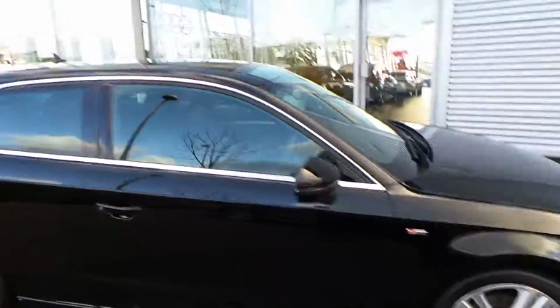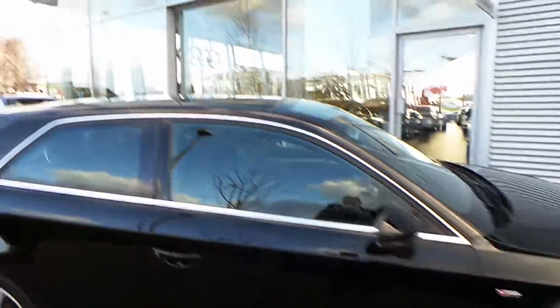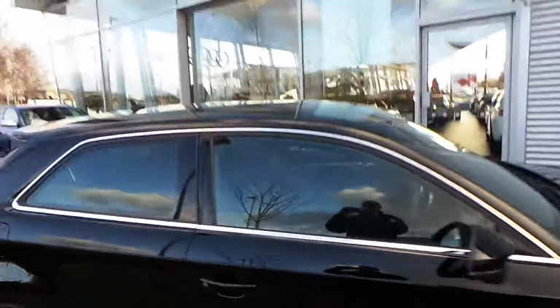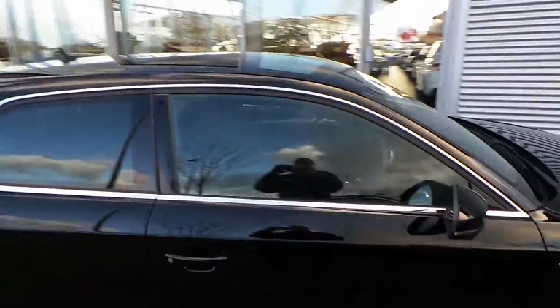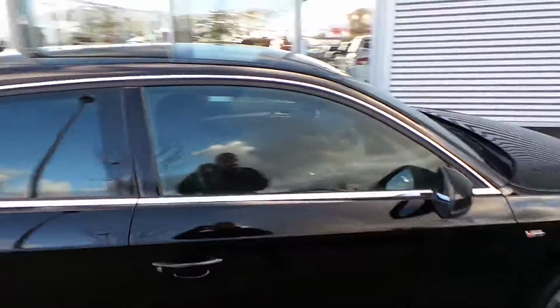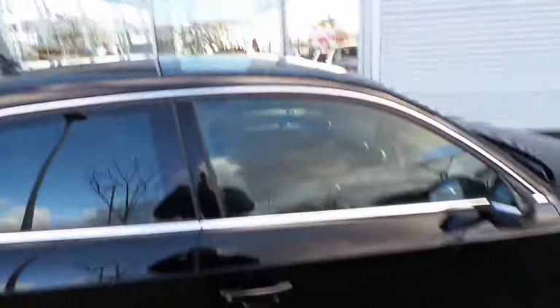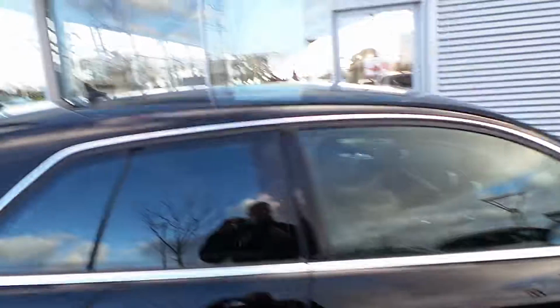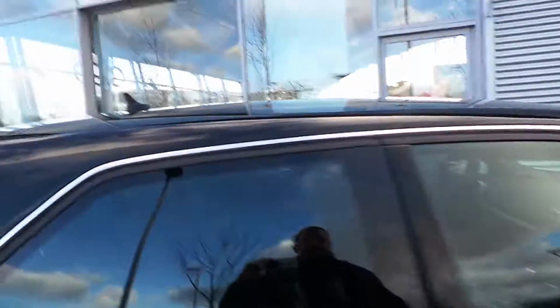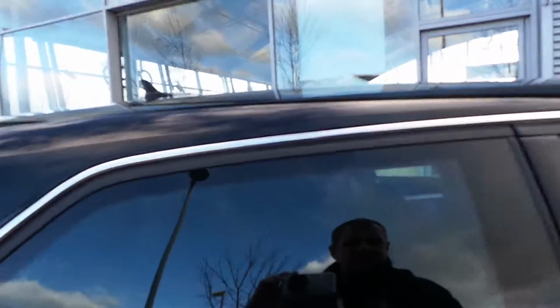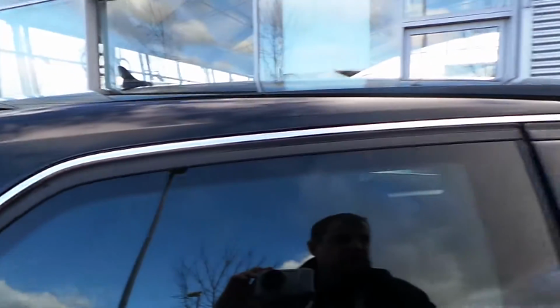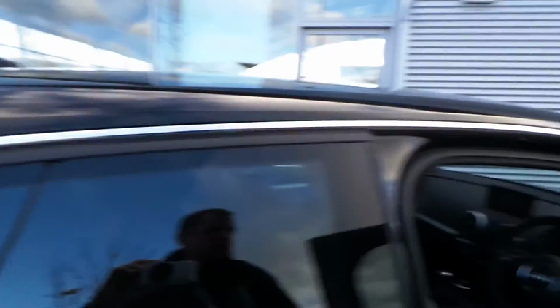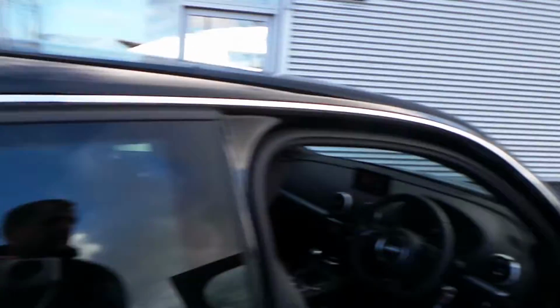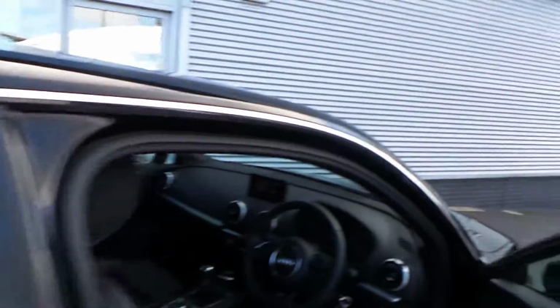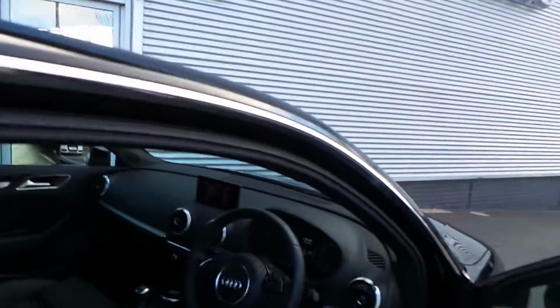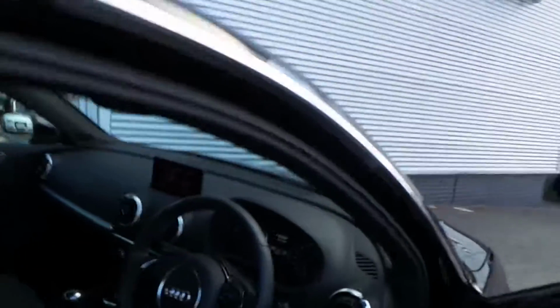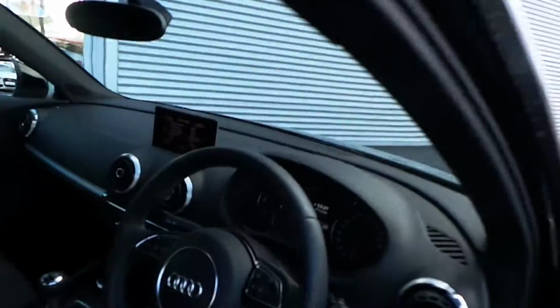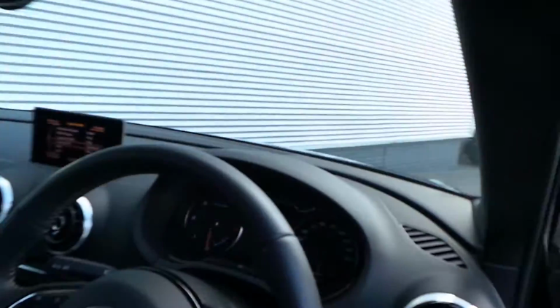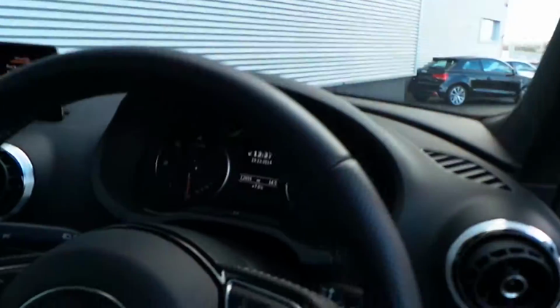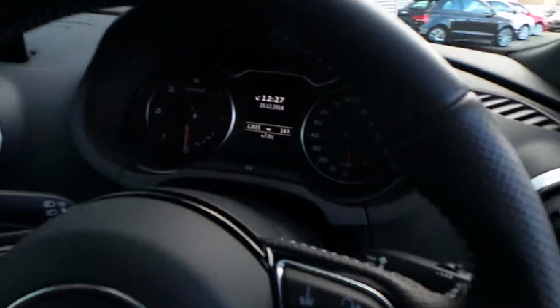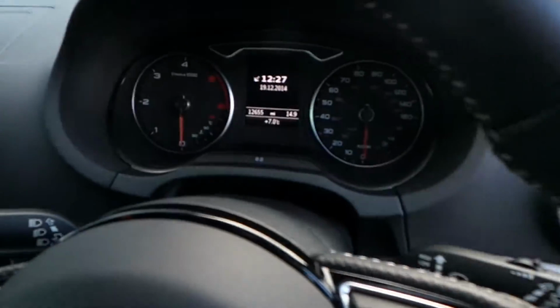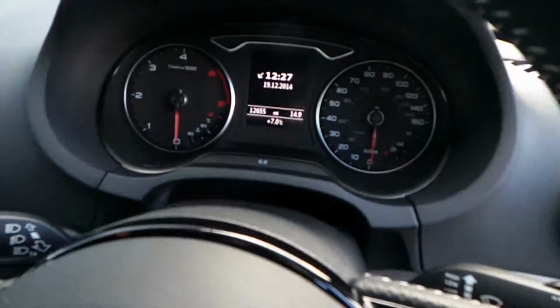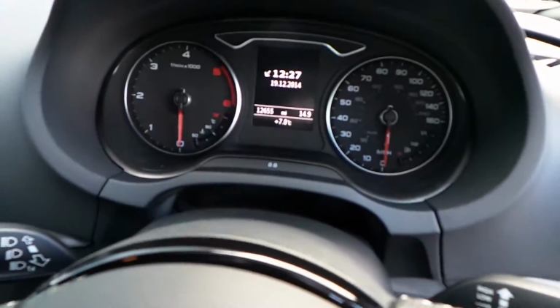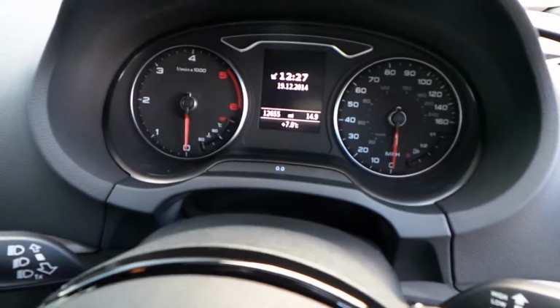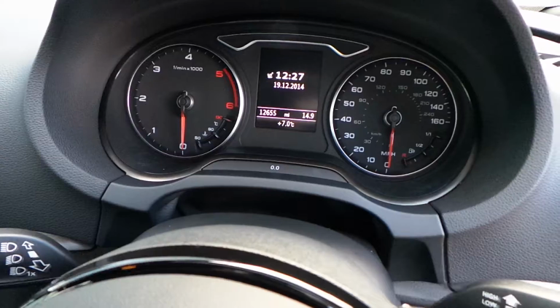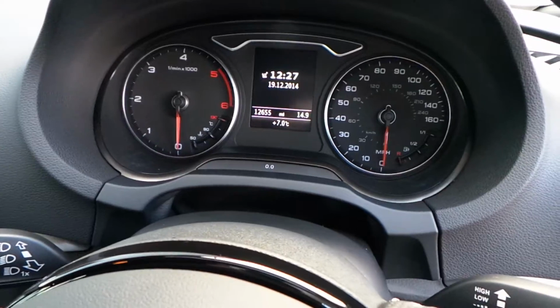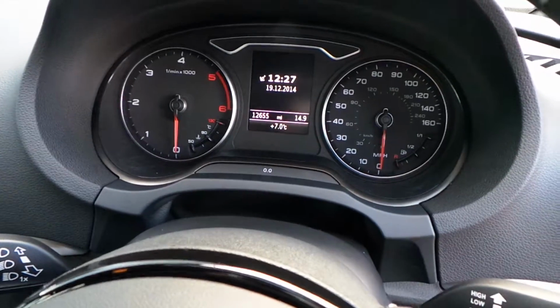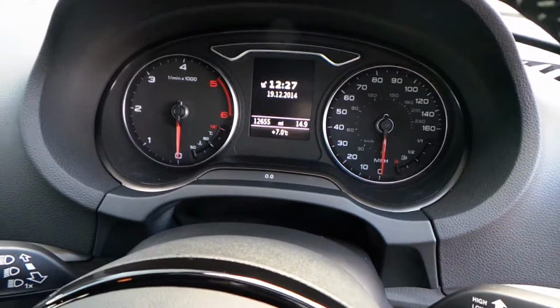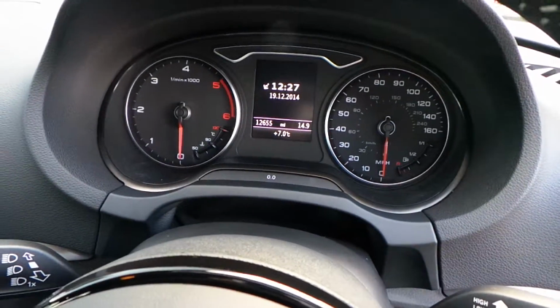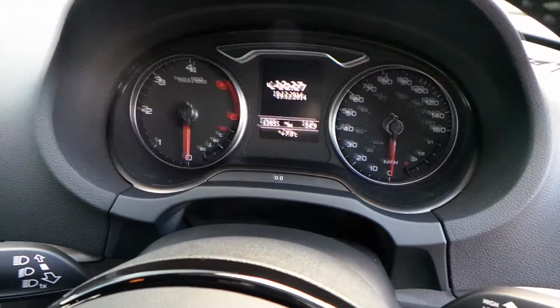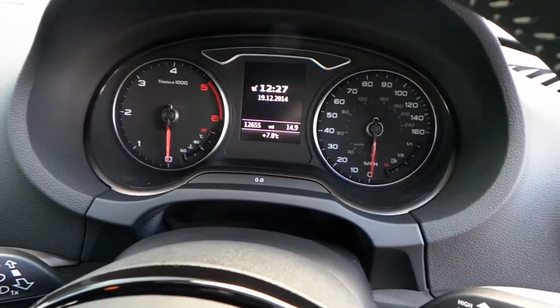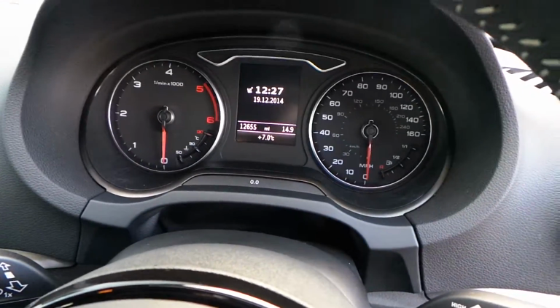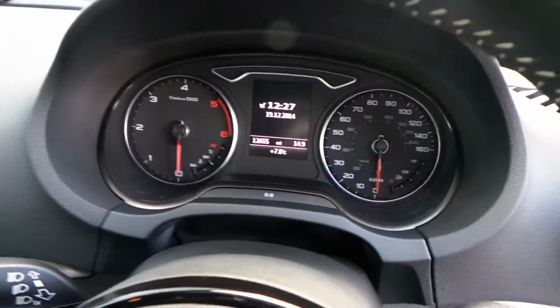The car is in very good condition. I will show you the miles on the car — it's done 12,655 miles.